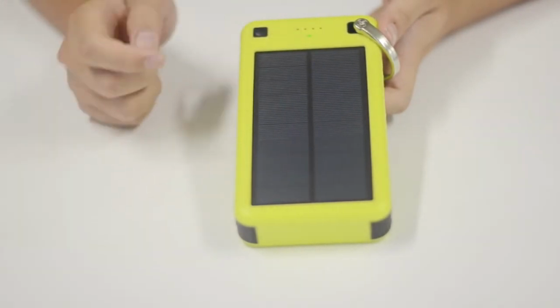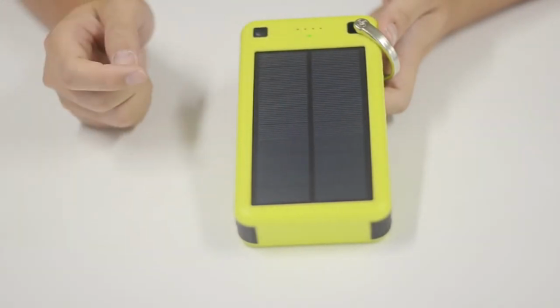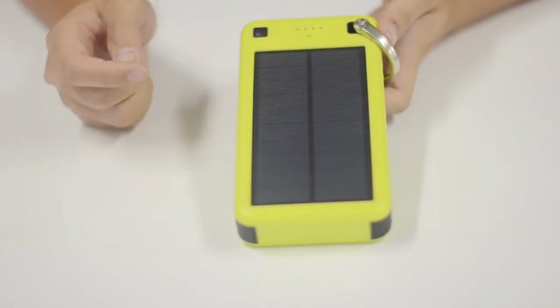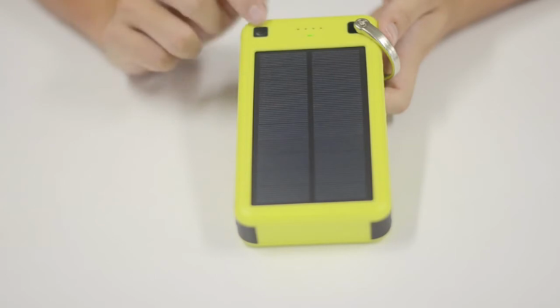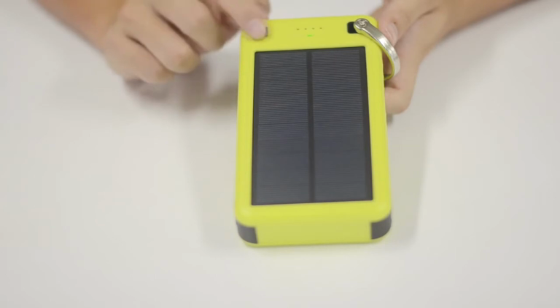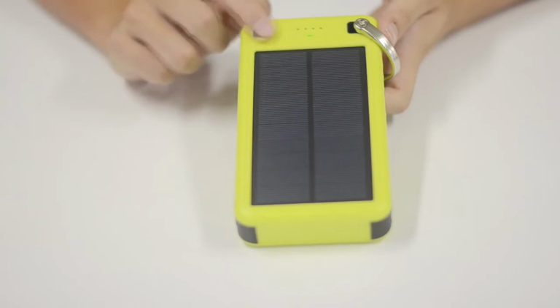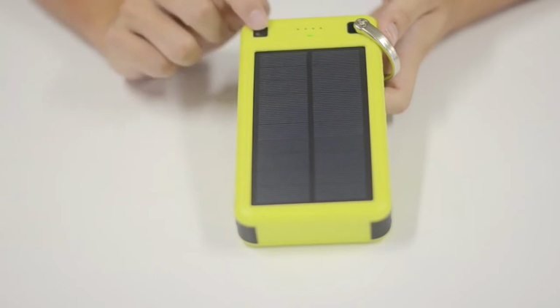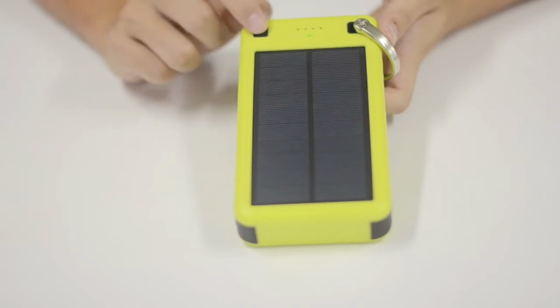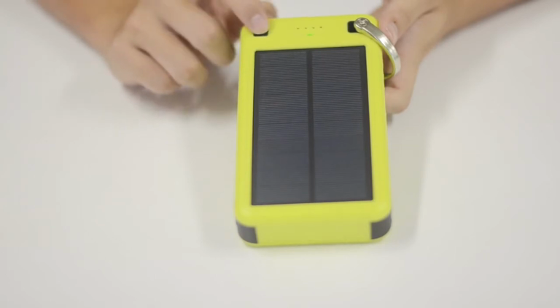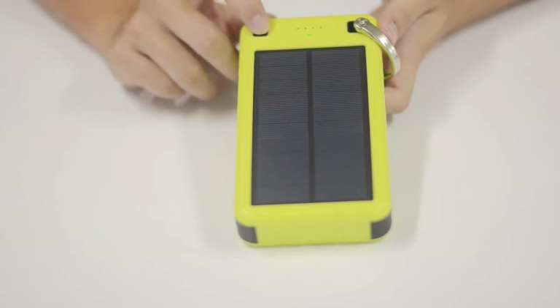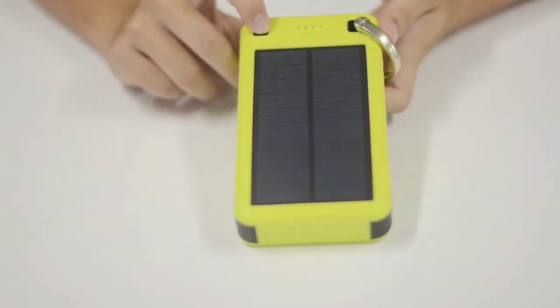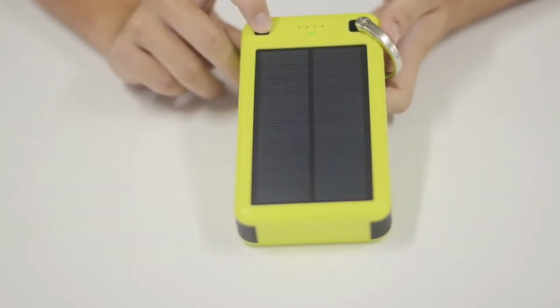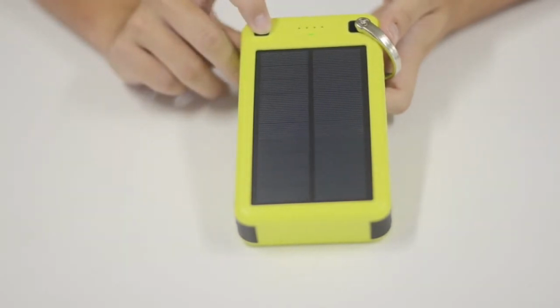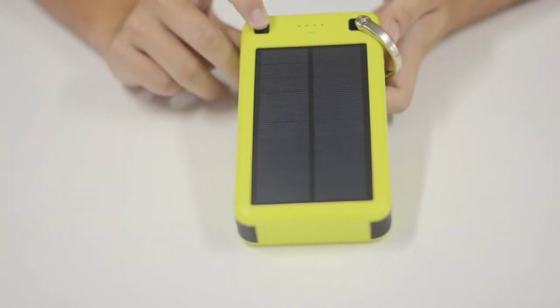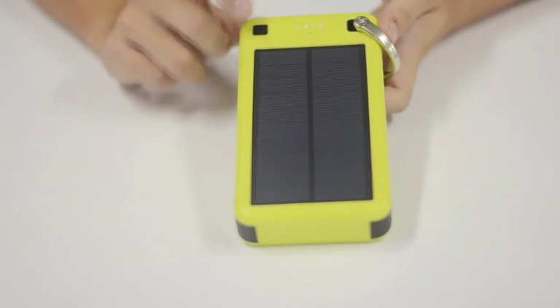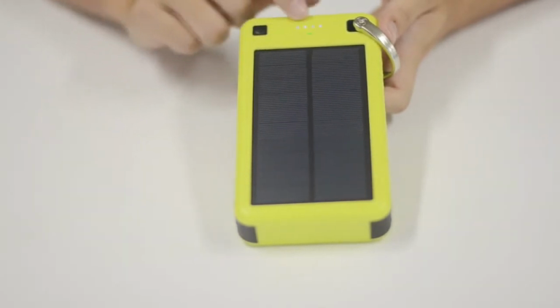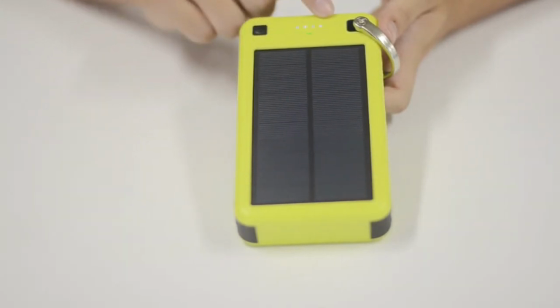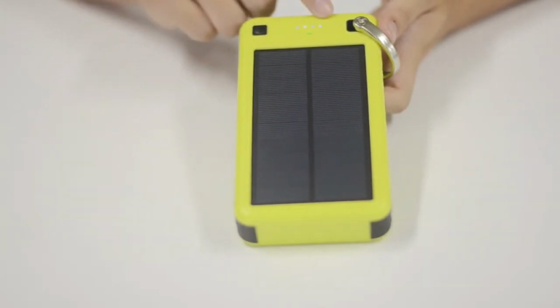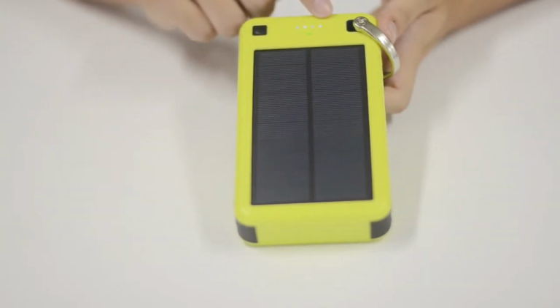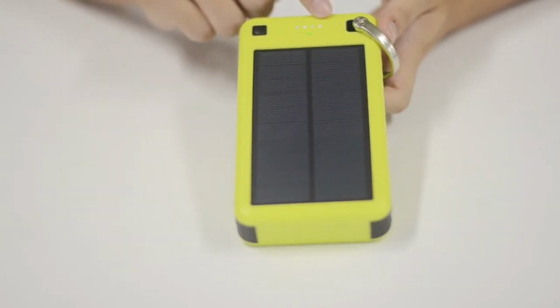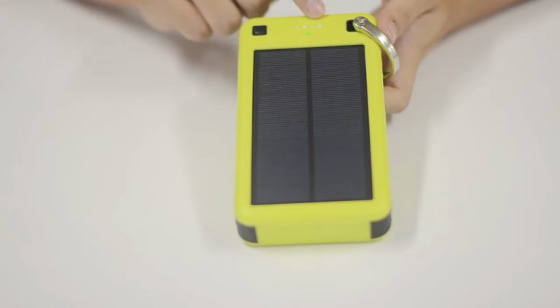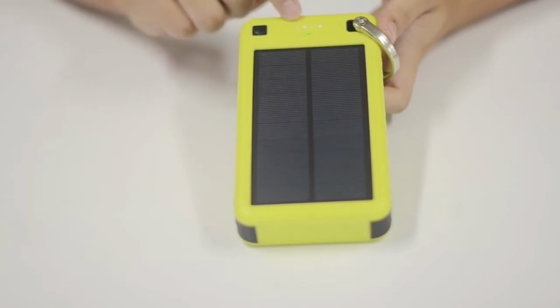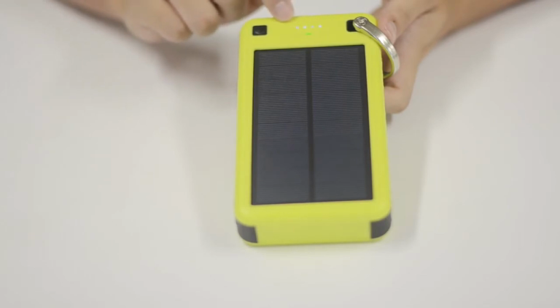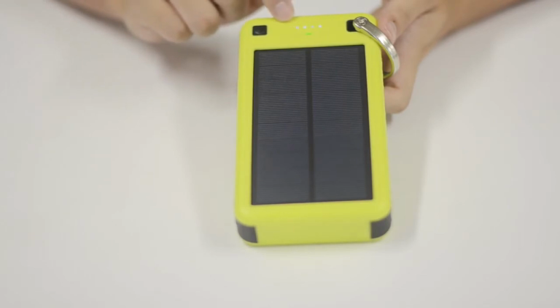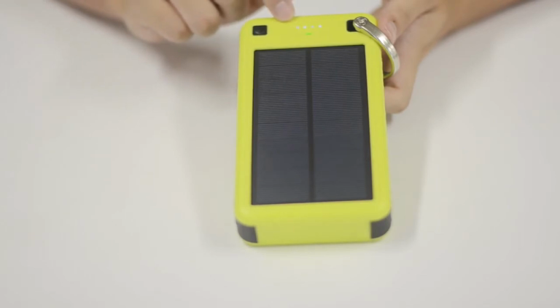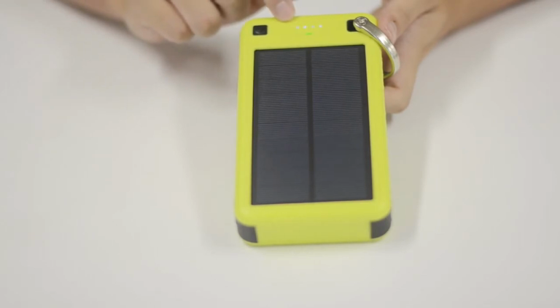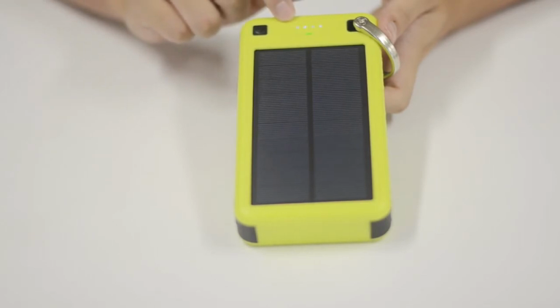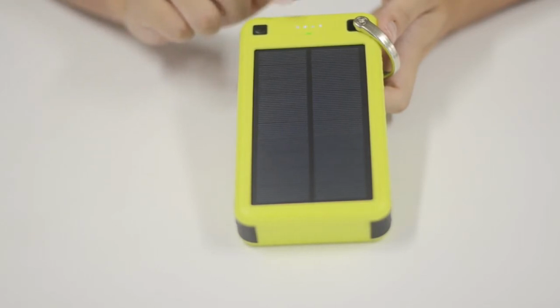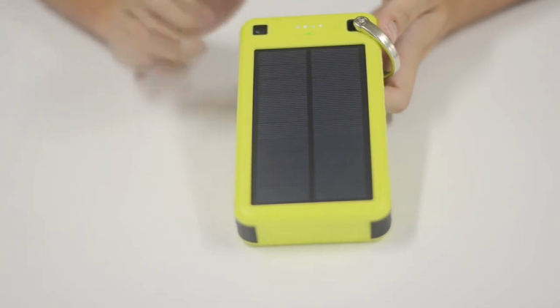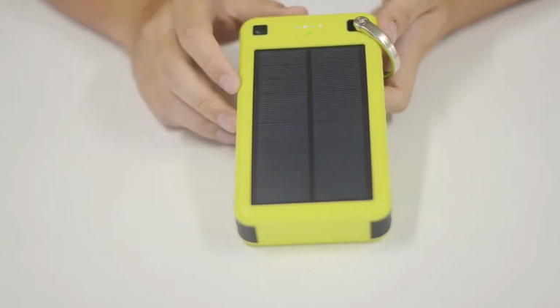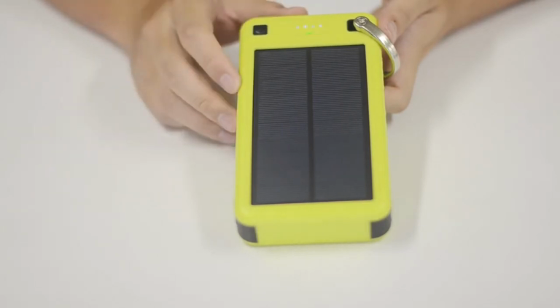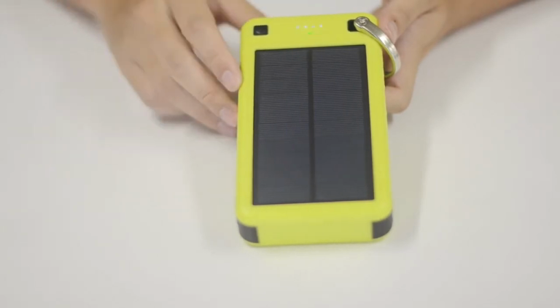There are four LED lights which indicate the power status, so you can easily know how much power is left. Press the button for three seconds to turn the power on or off.